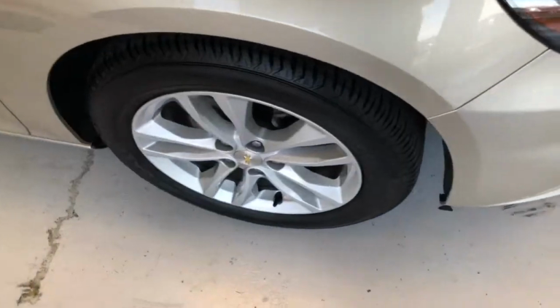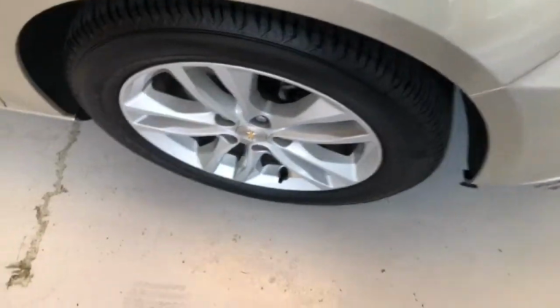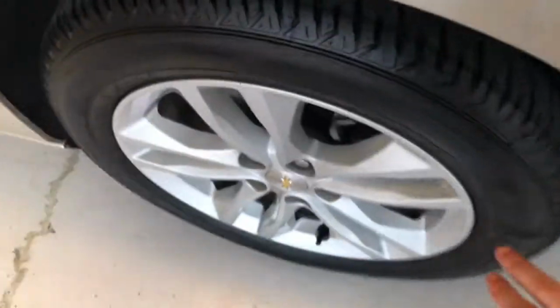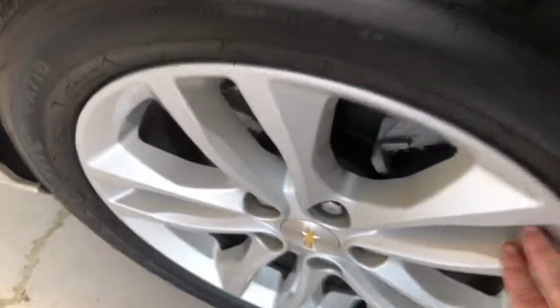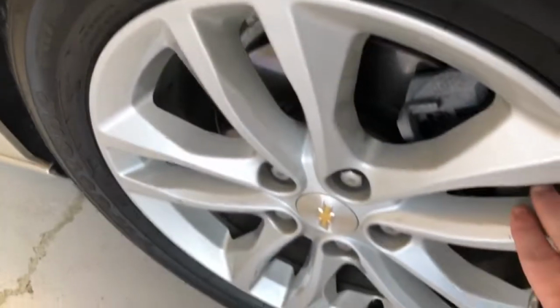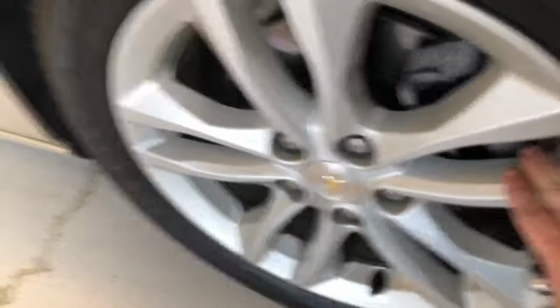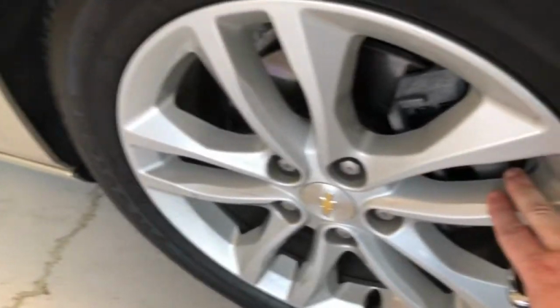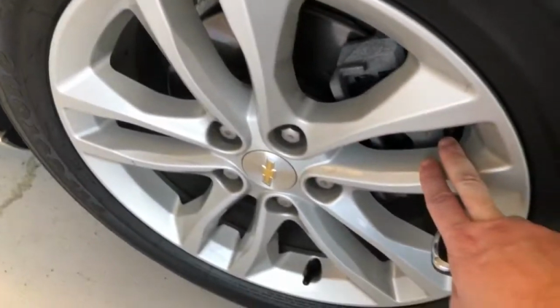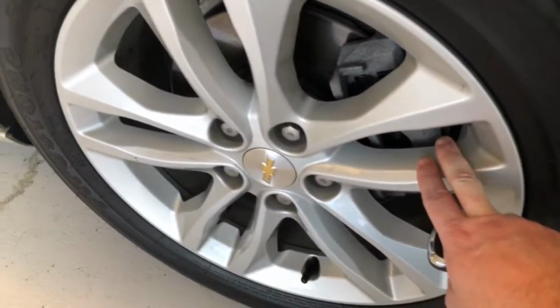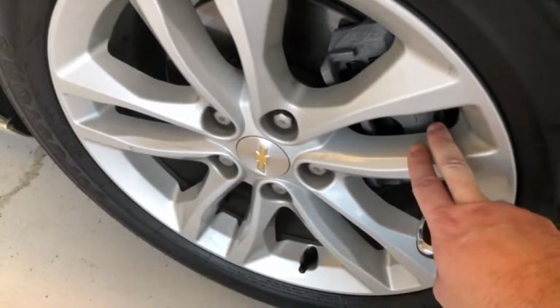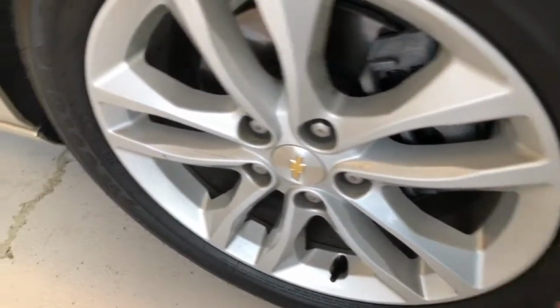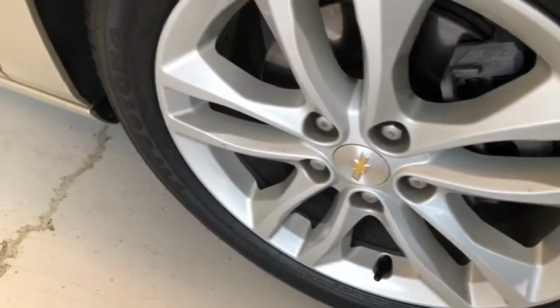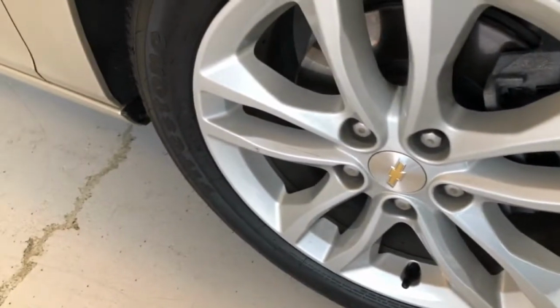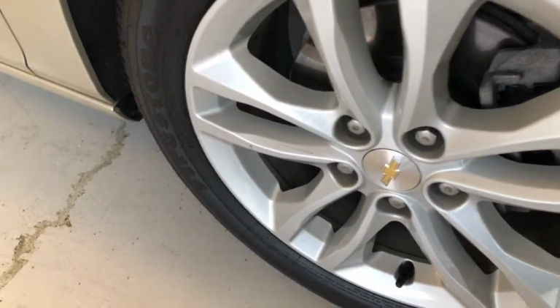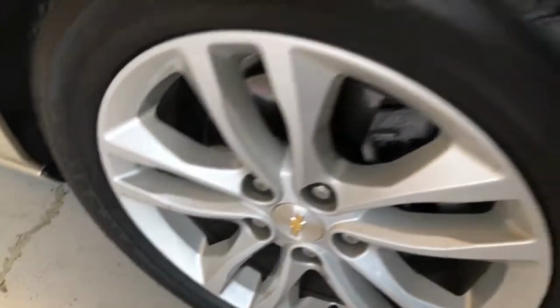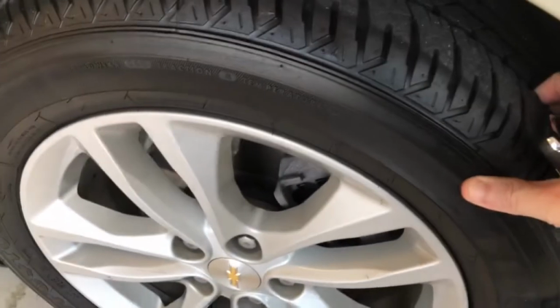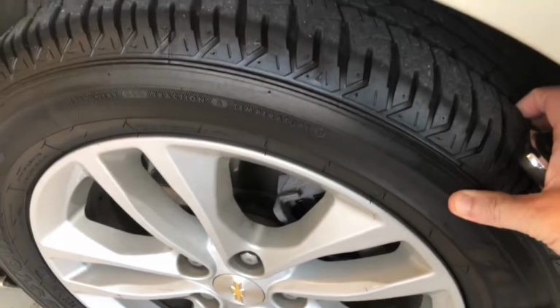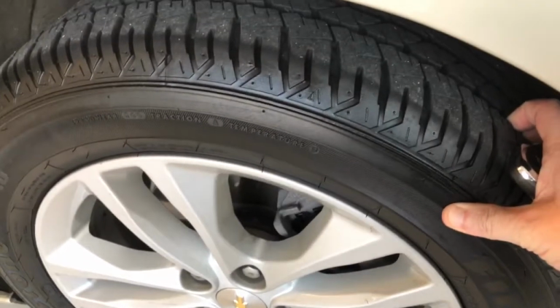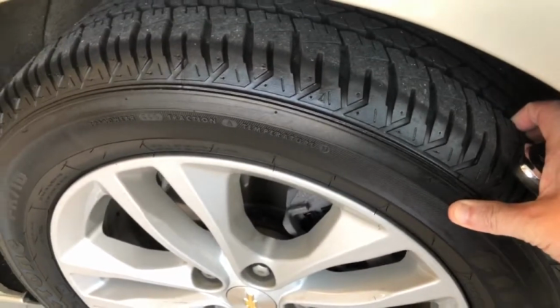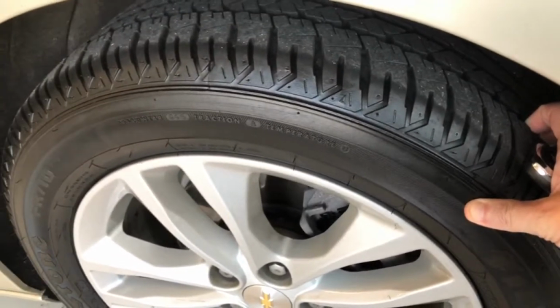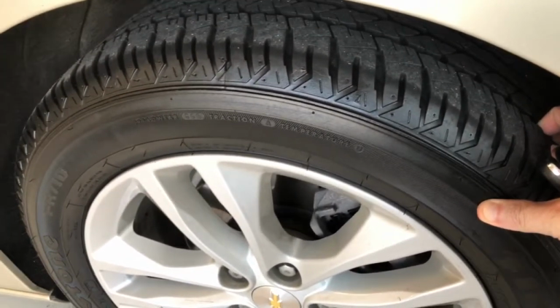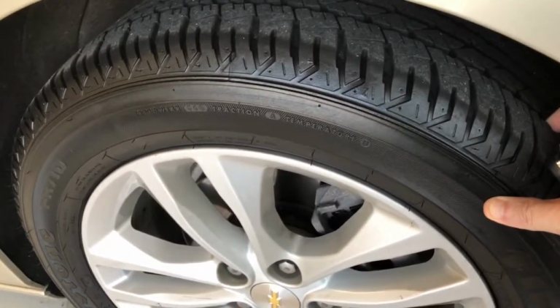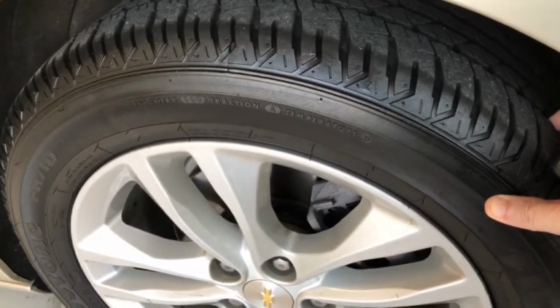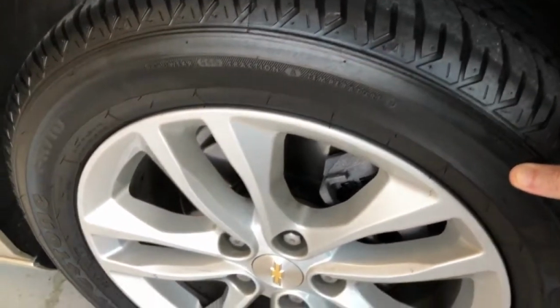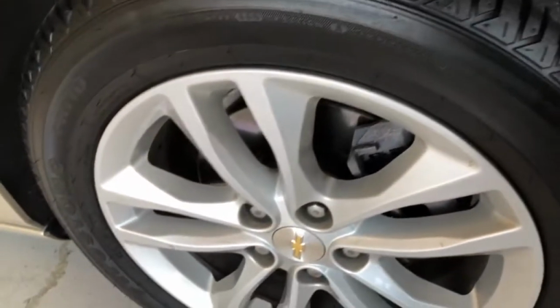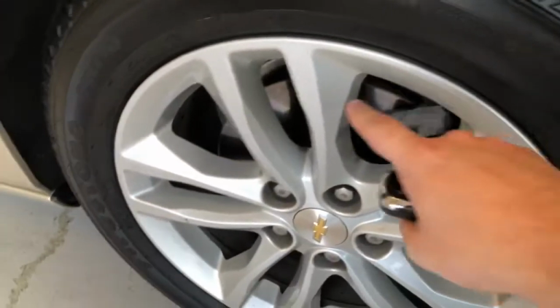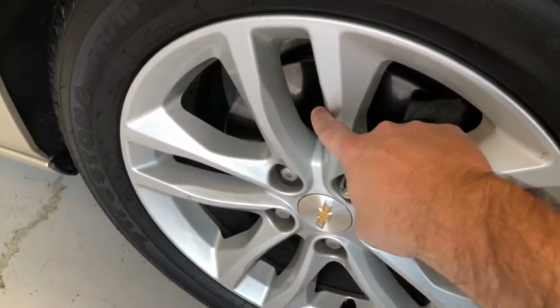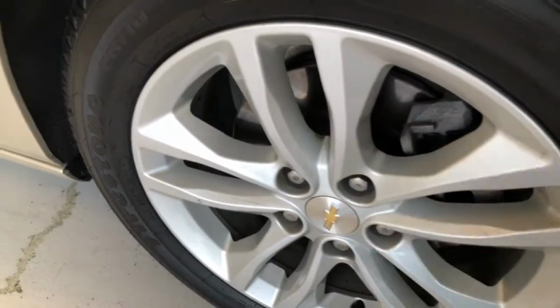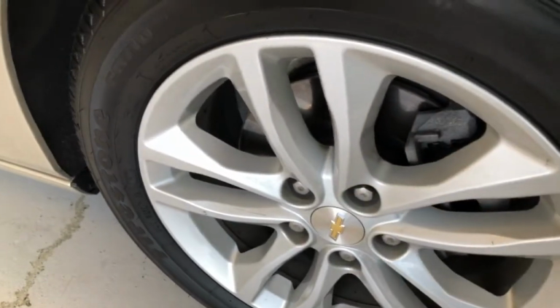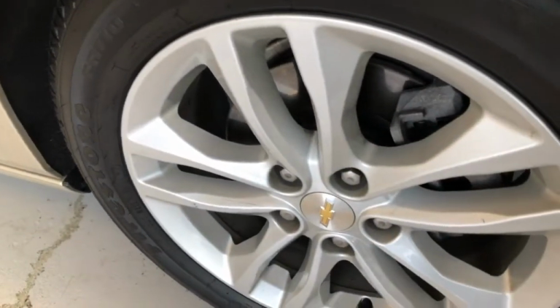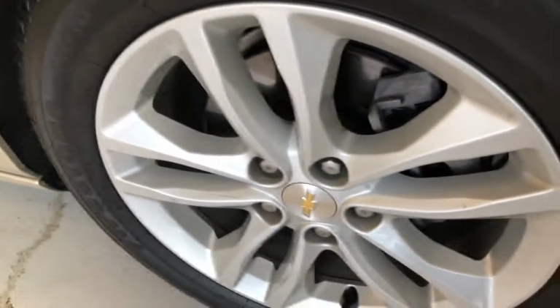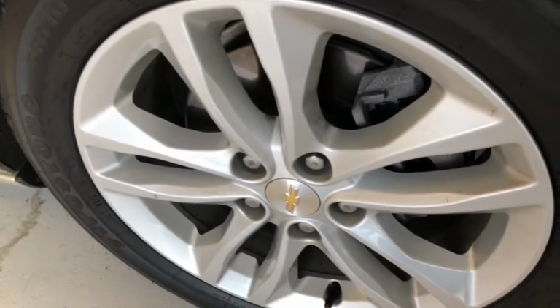As we continue around to the side, you have a multi-spoke brushed aluminum alloy wheel on Firestone tires. These tires are very, very thick — probably about 8/9, 30 seconds, three-quarters tread or more at least. You can see a nice shiny resurfaced rotor and thick brake pad in there.